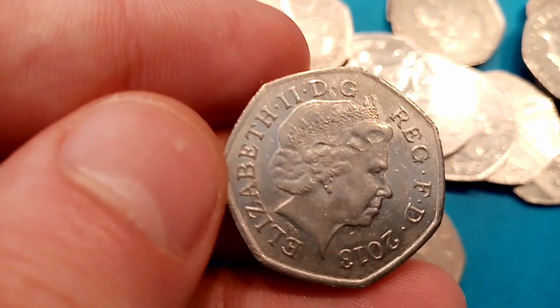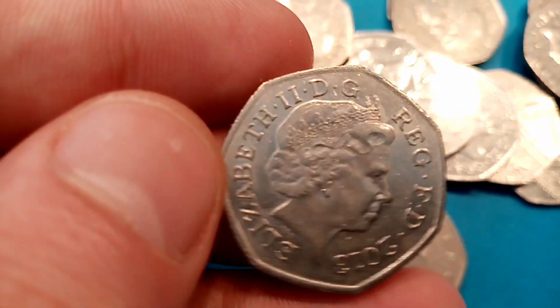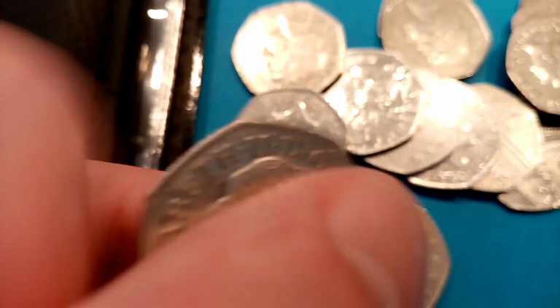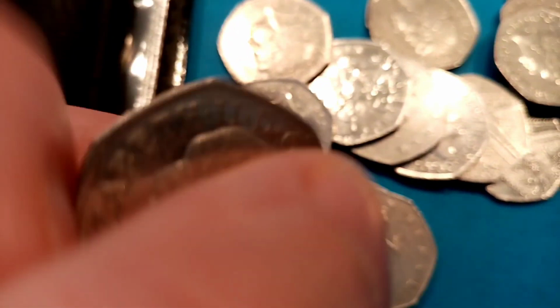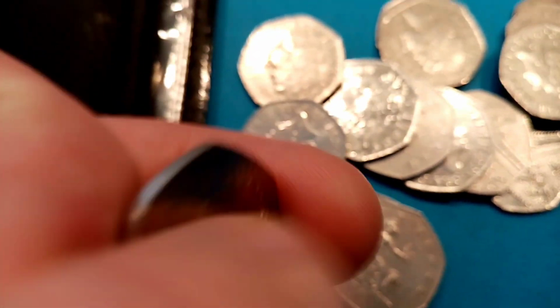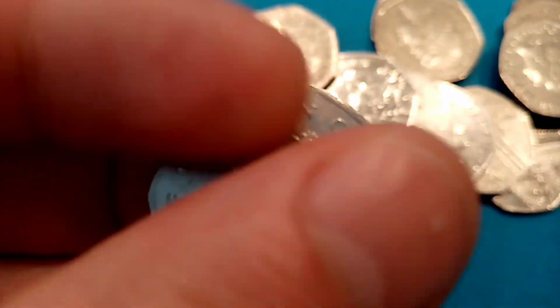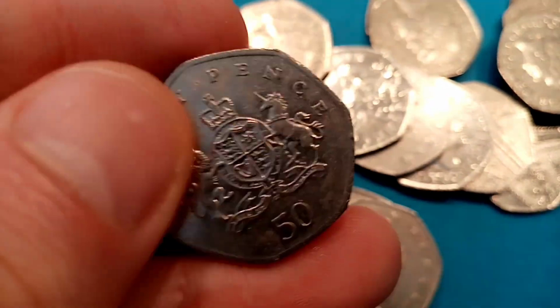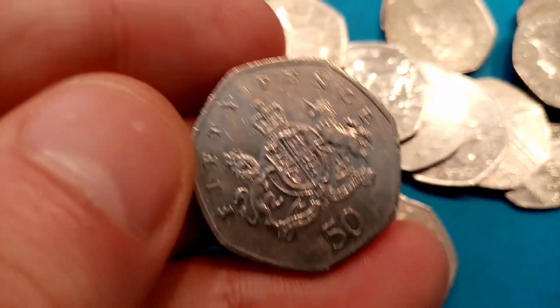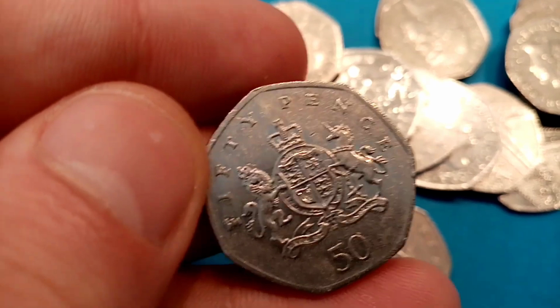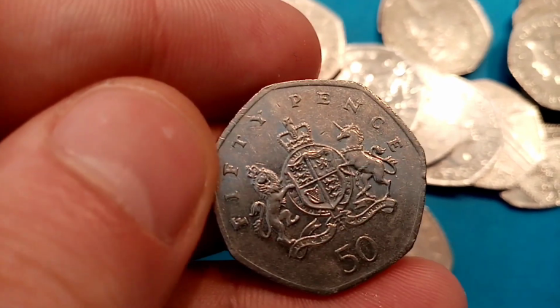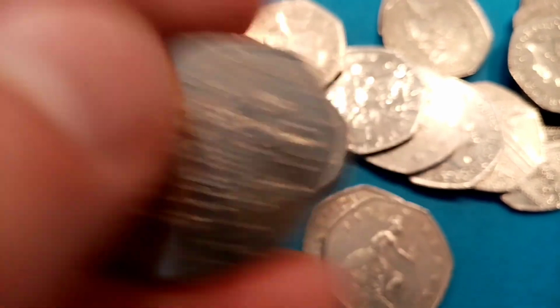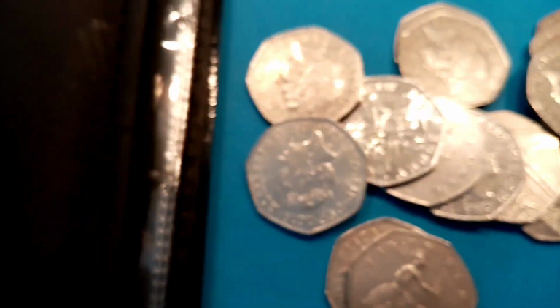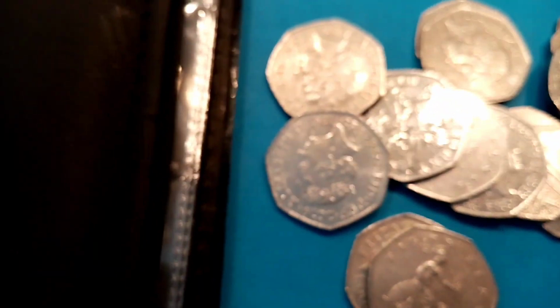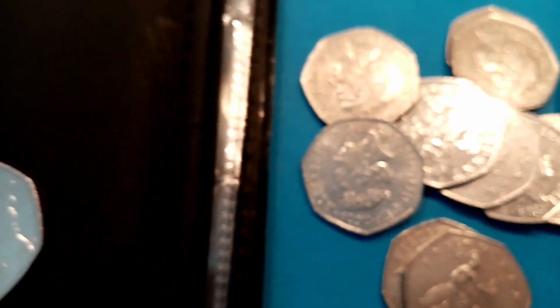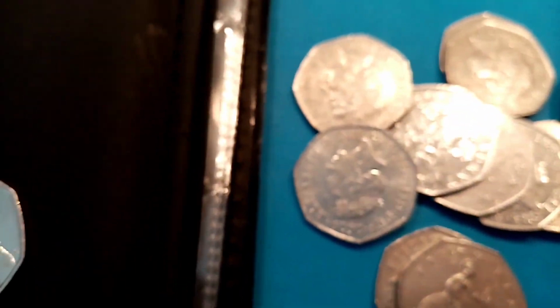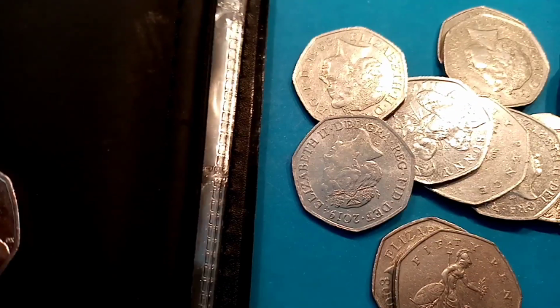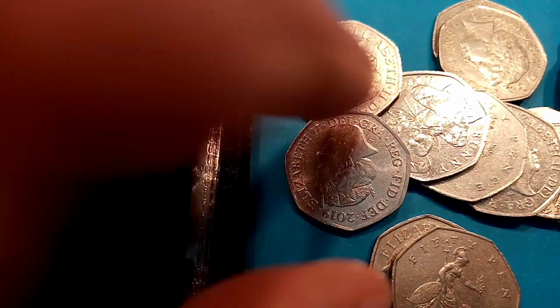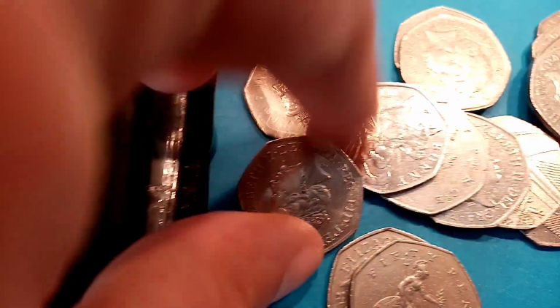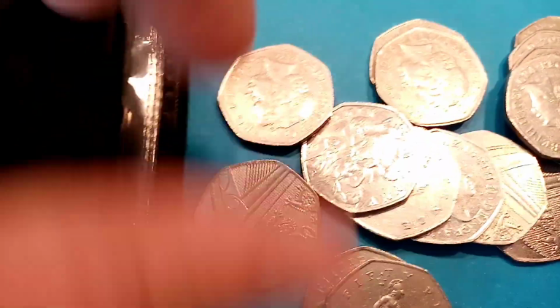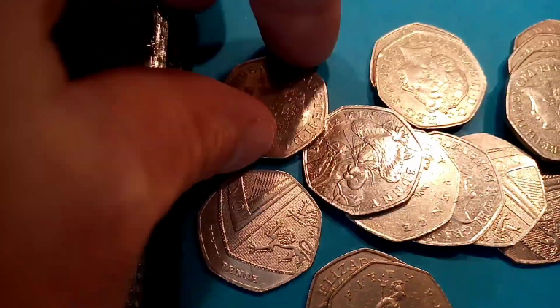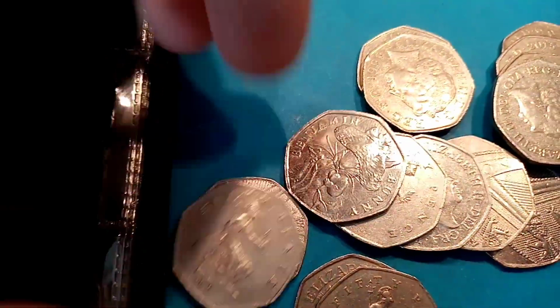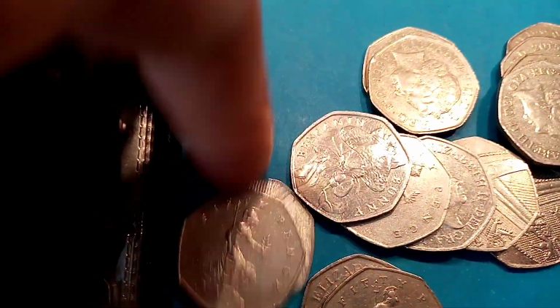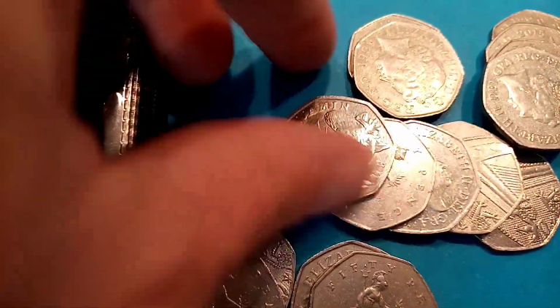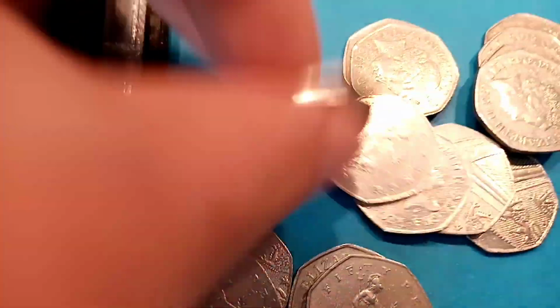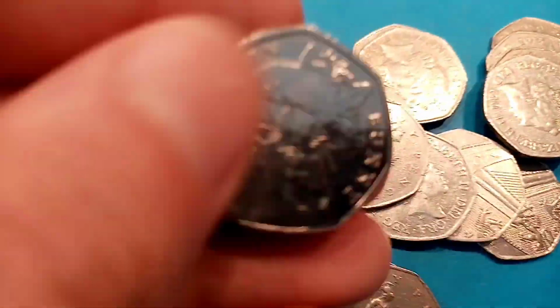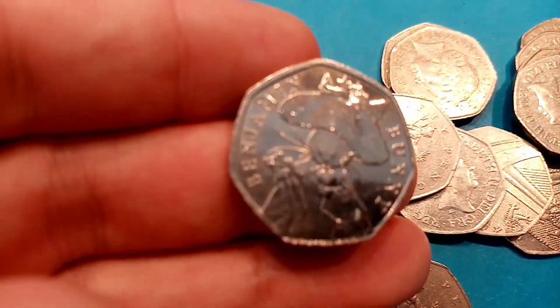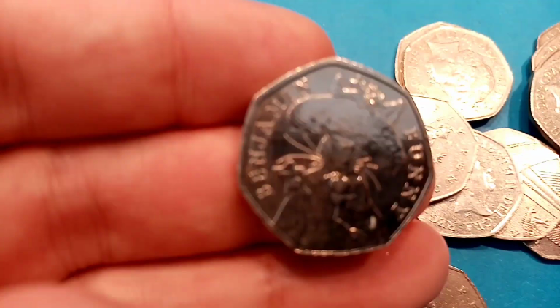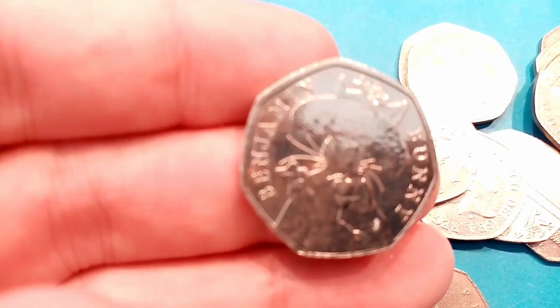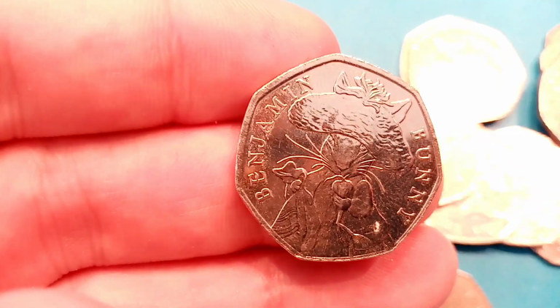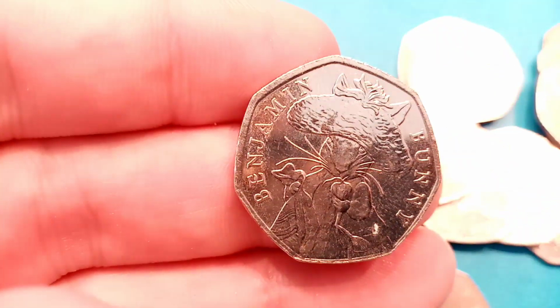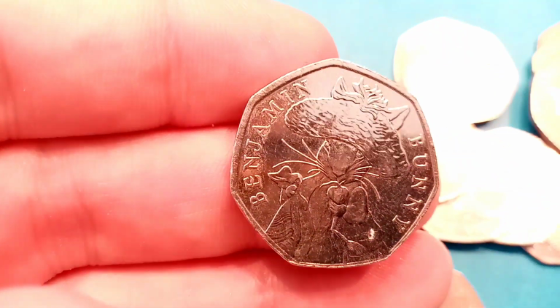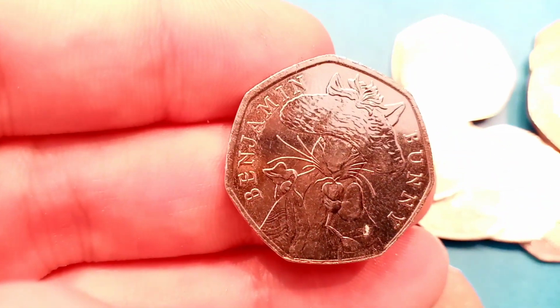The first one in this bag here is the 2013 Christopher Ironsides 50p coin — really nice looking one. It's only worth its face value I'm afraid, but still a really nice coin.